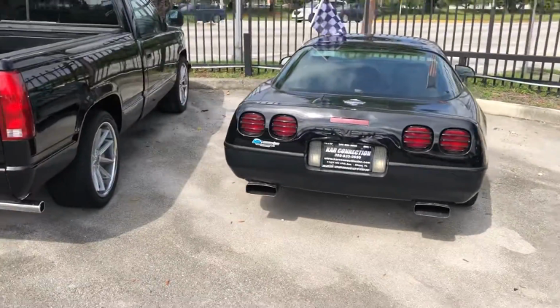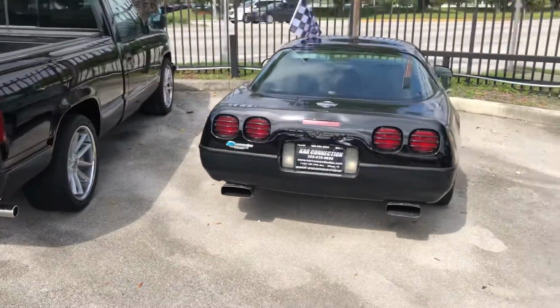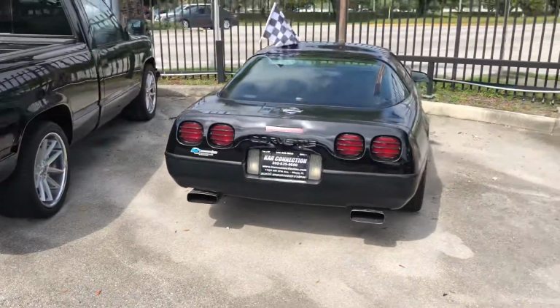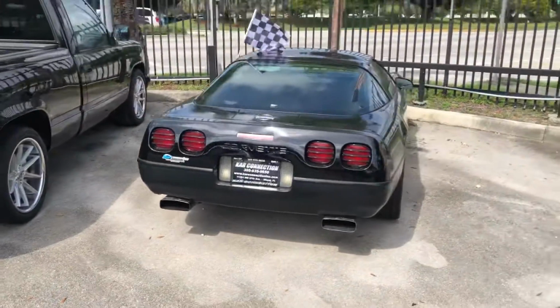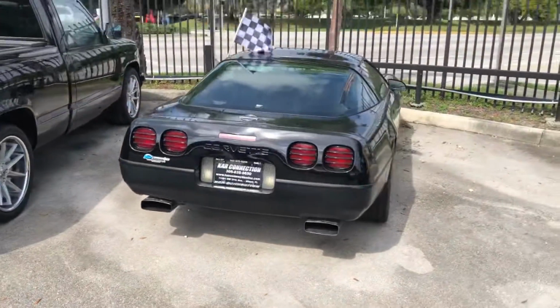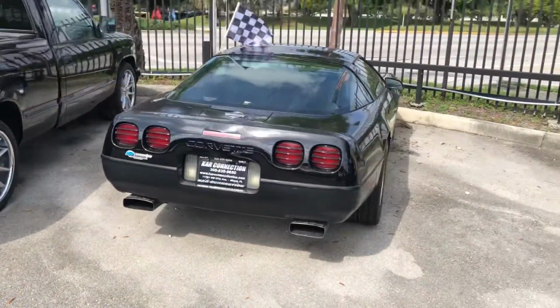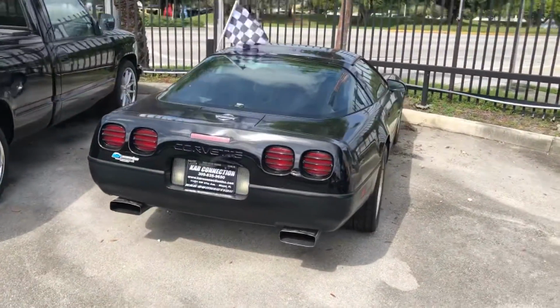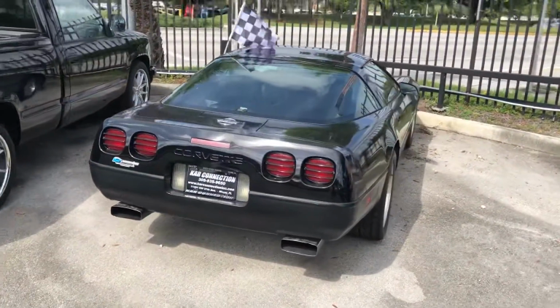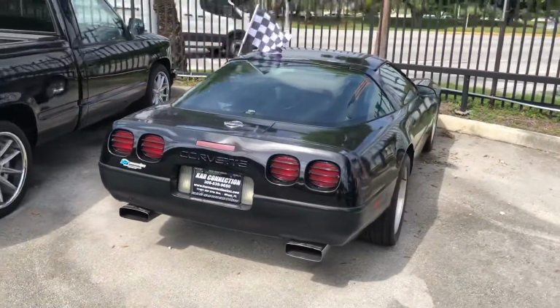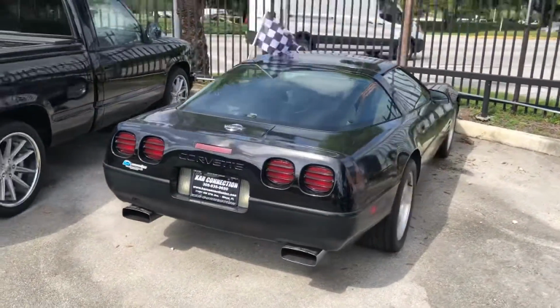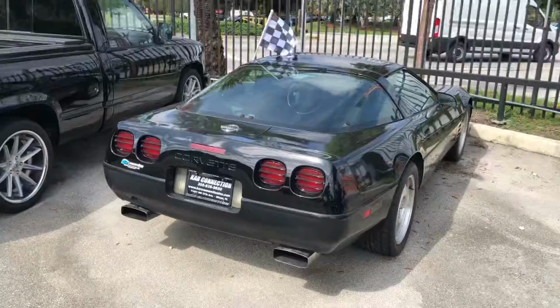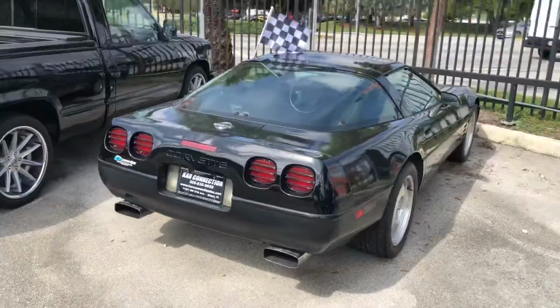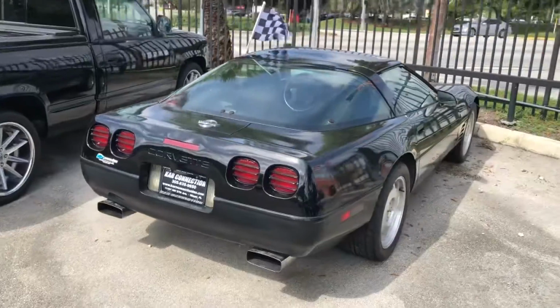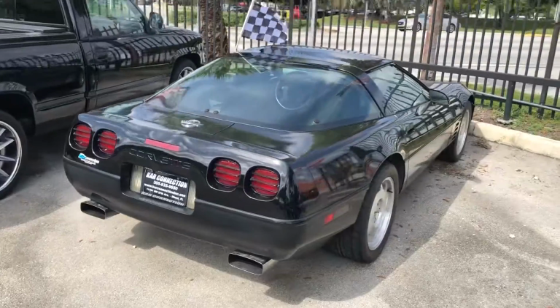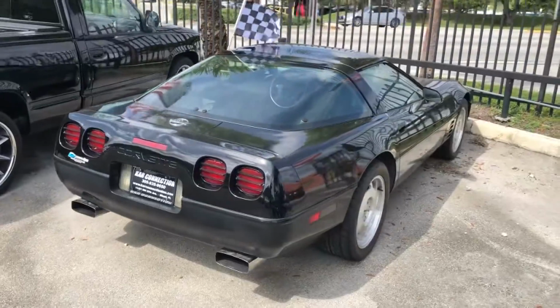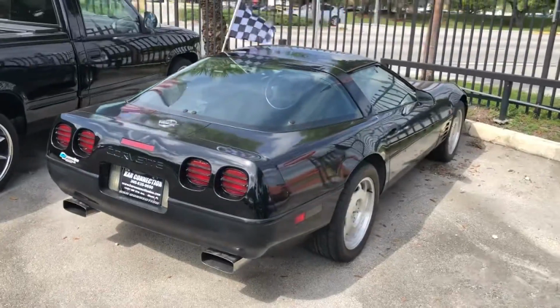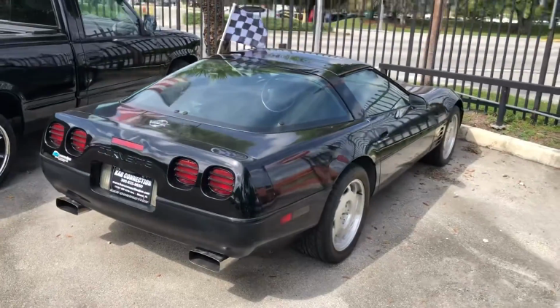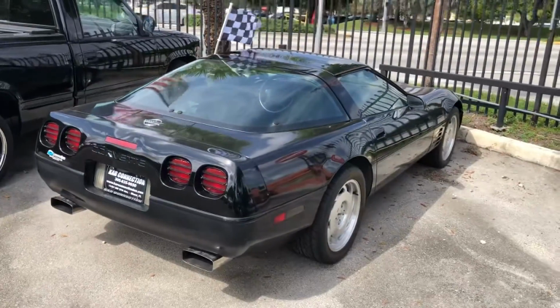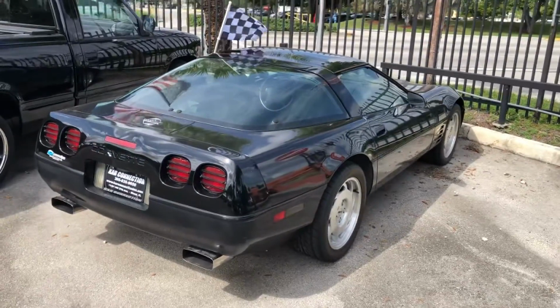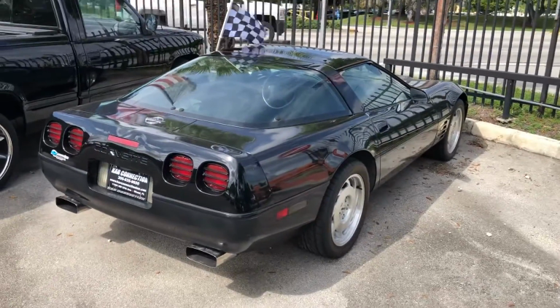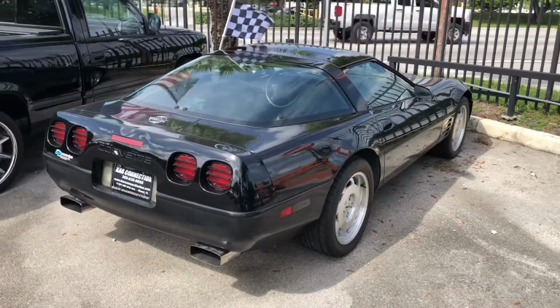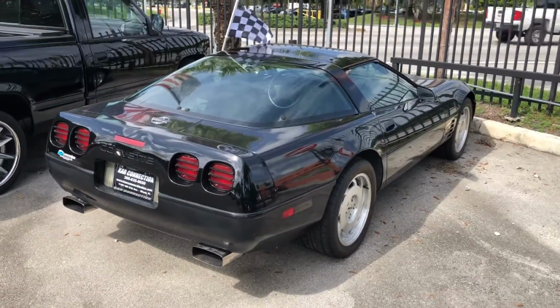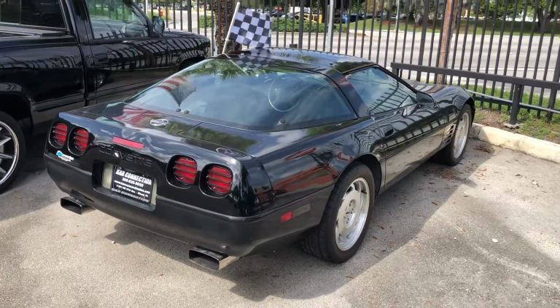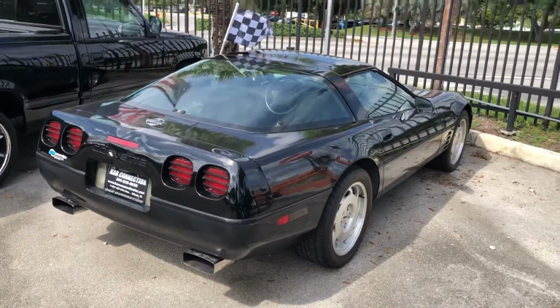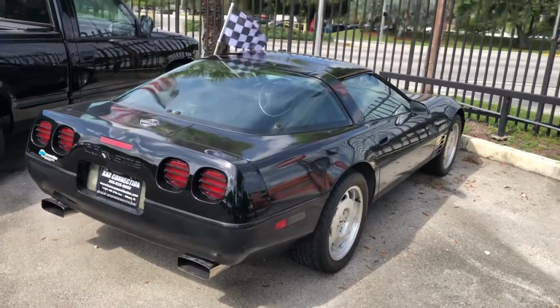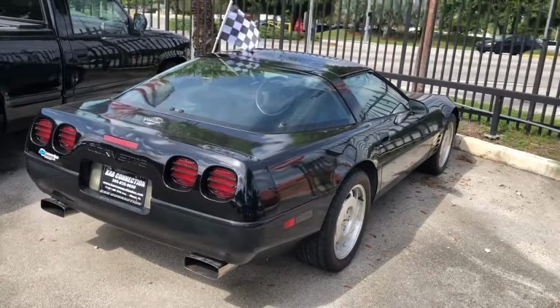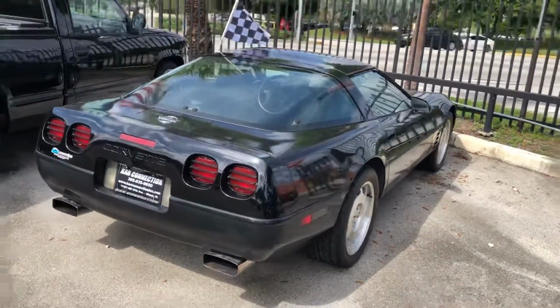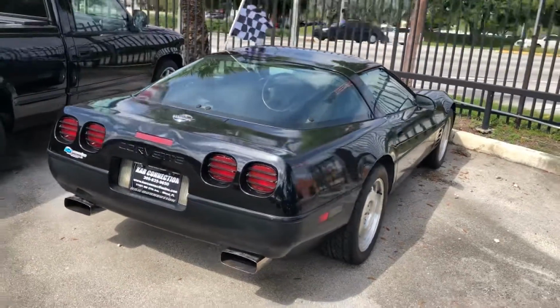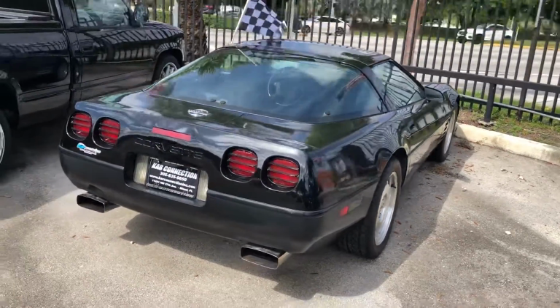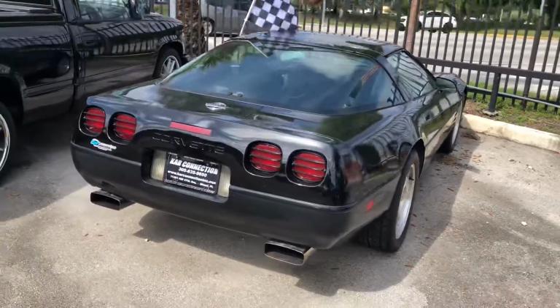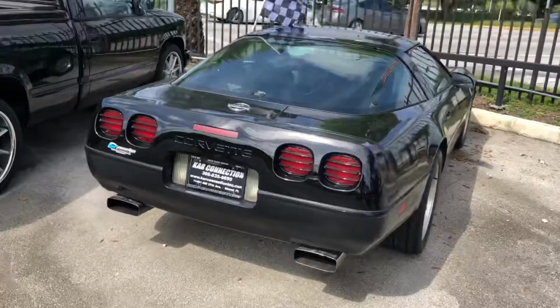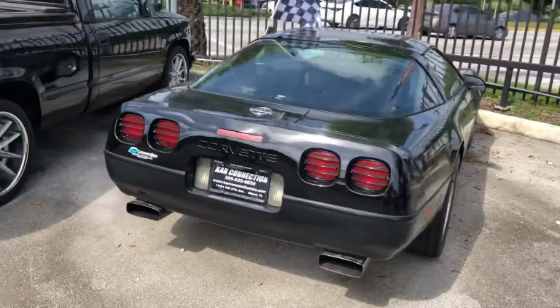It's got a super low mileage 93 Corvette — it's only got 33,000 miles. Nice clean car.